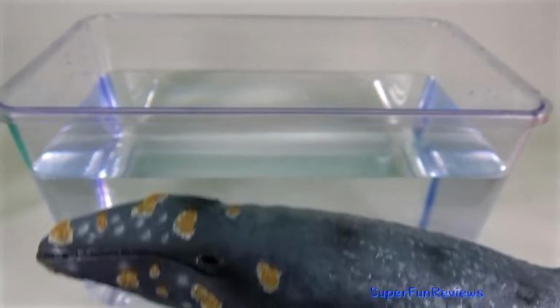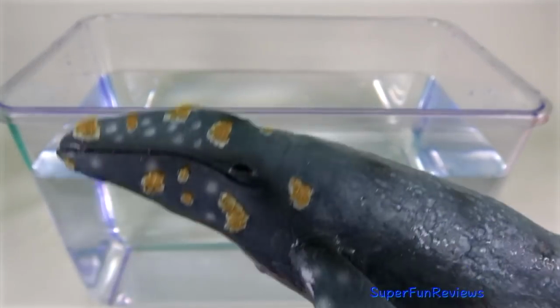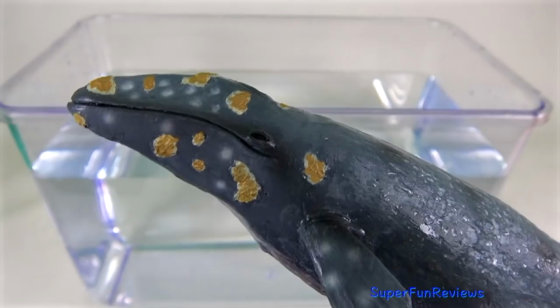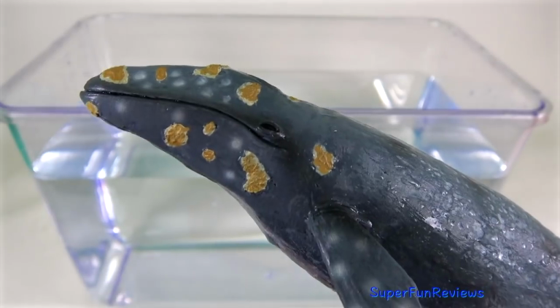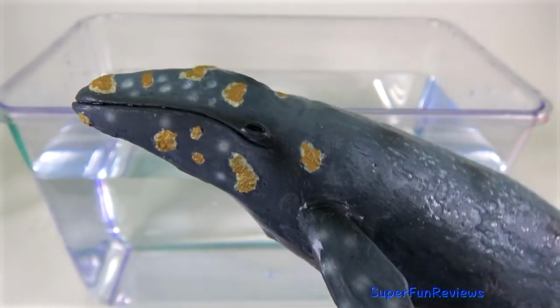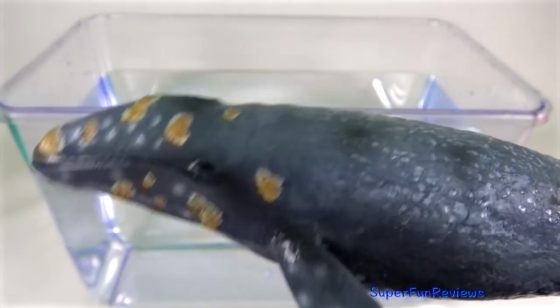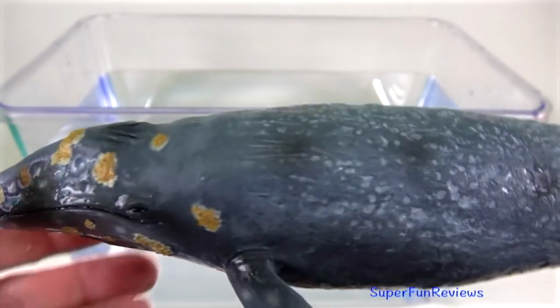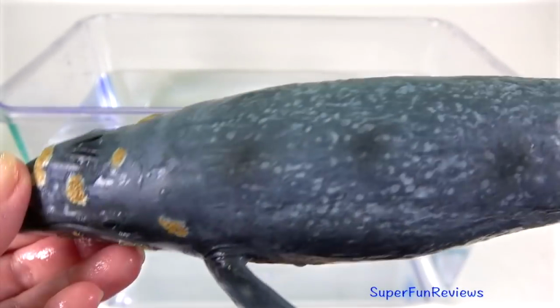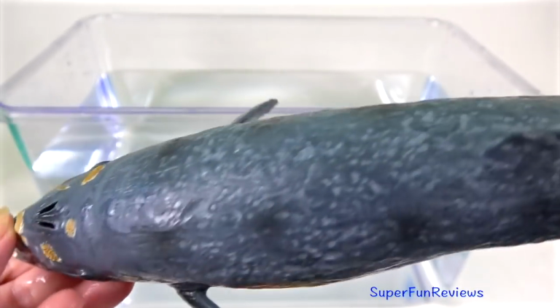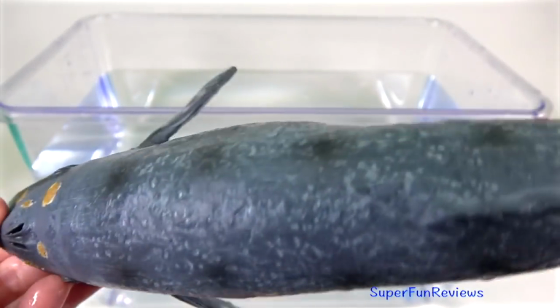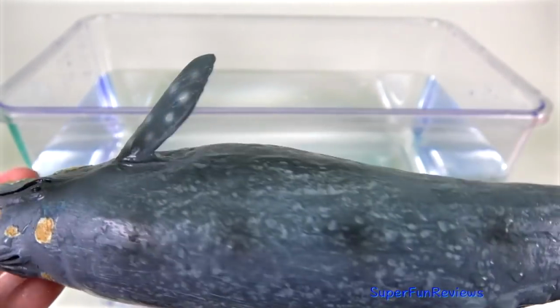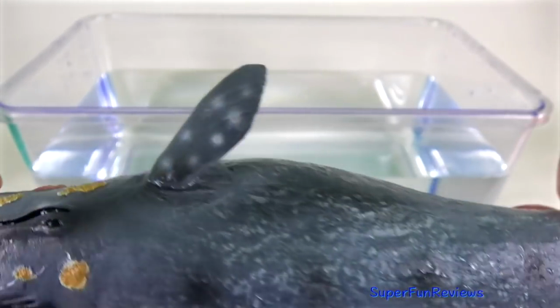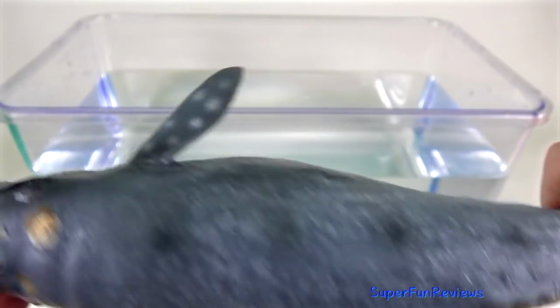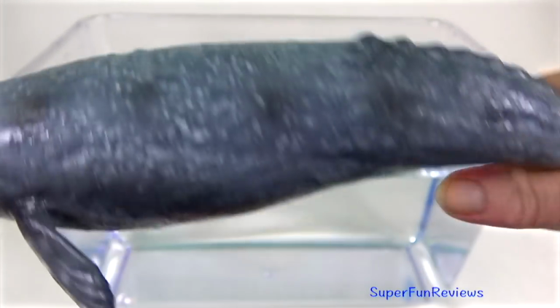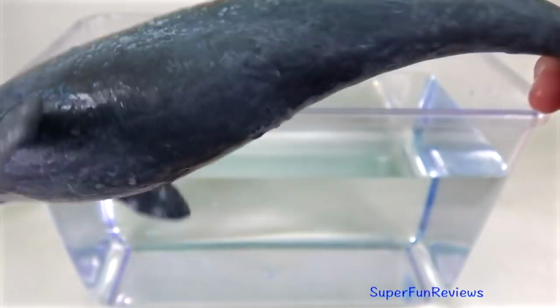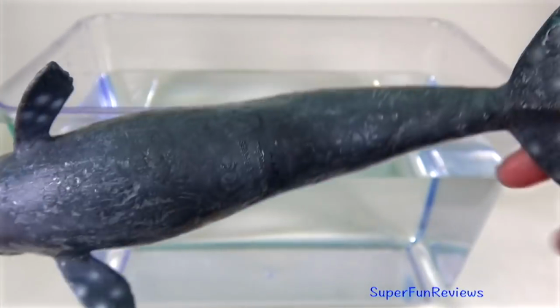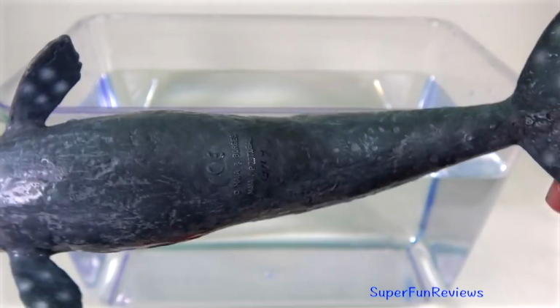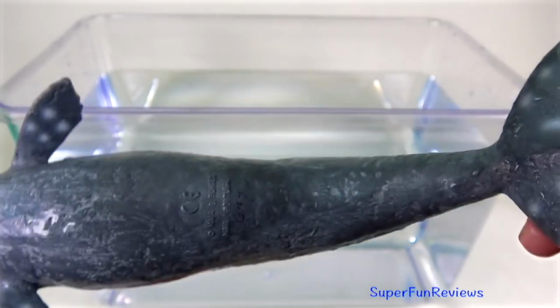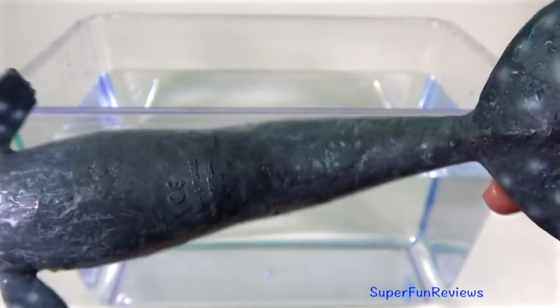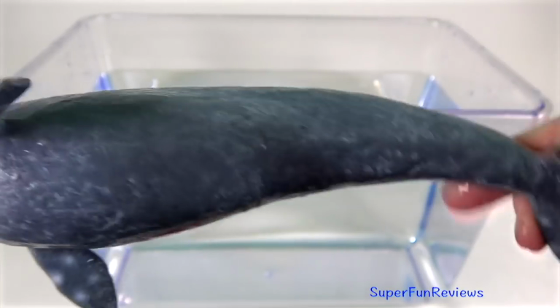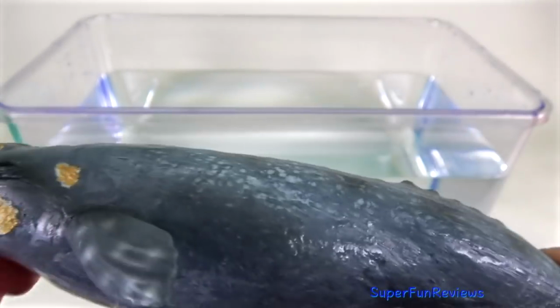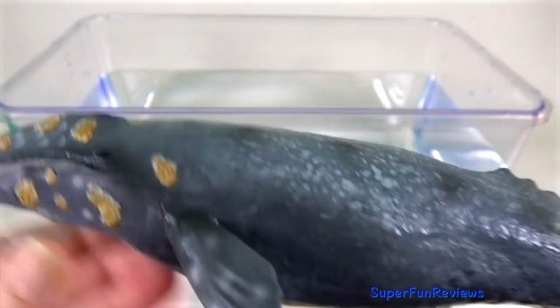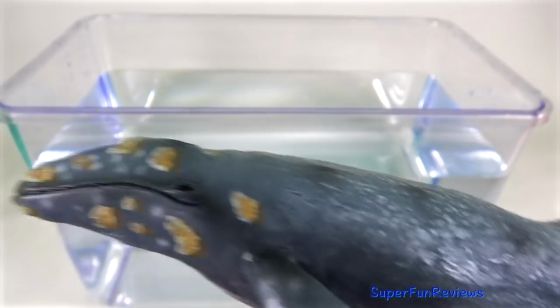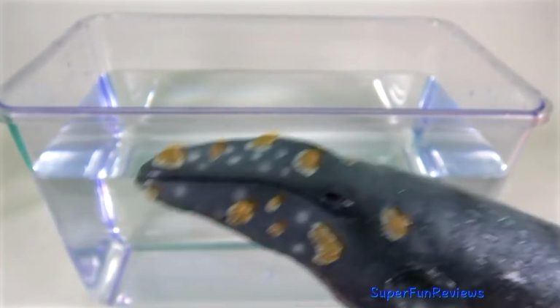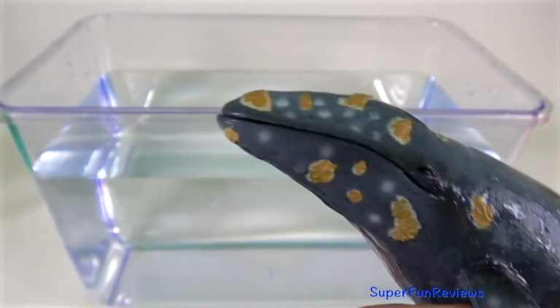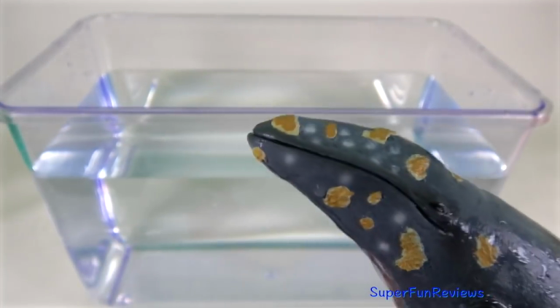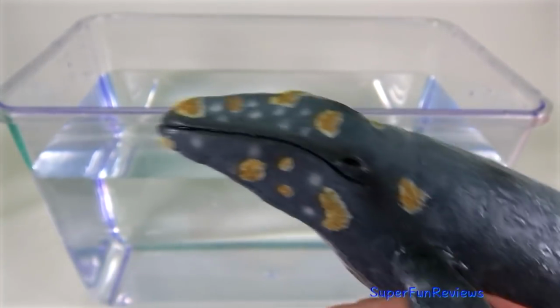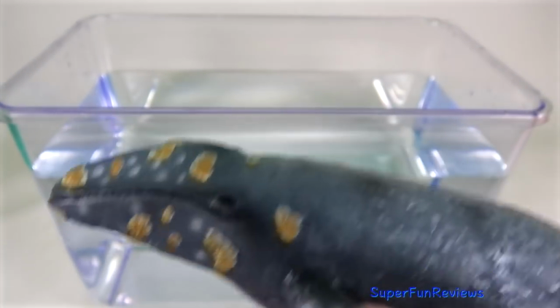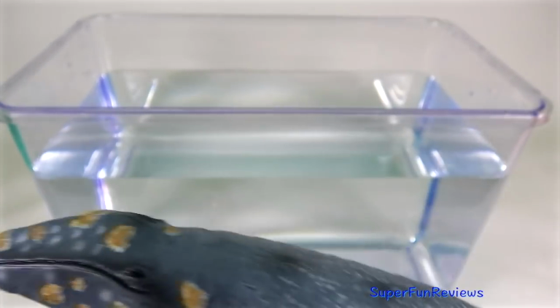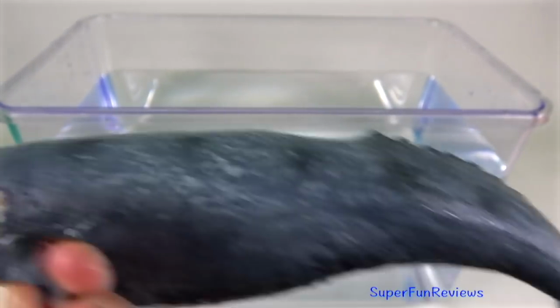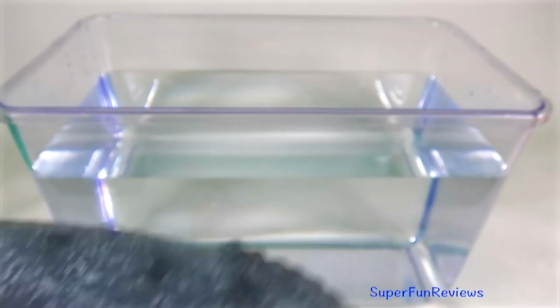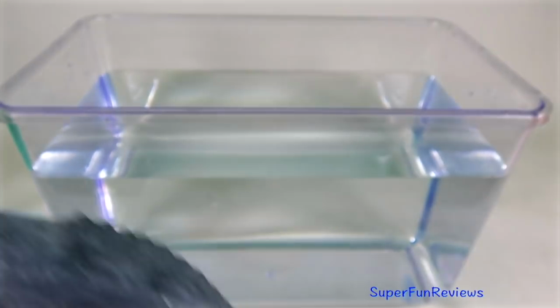The grey whale with lots of barnacles attached to its body. It is a baleen whale that migrates between feeding and breeding grounds each year.